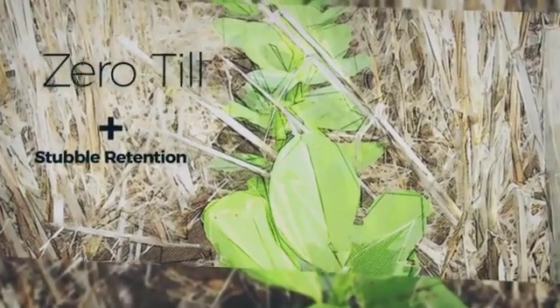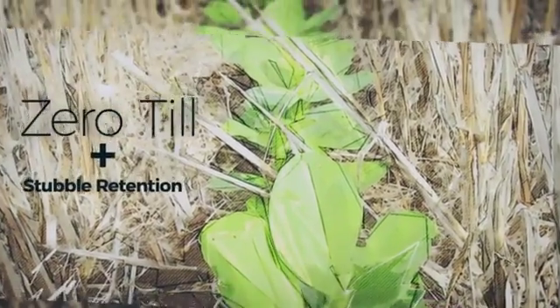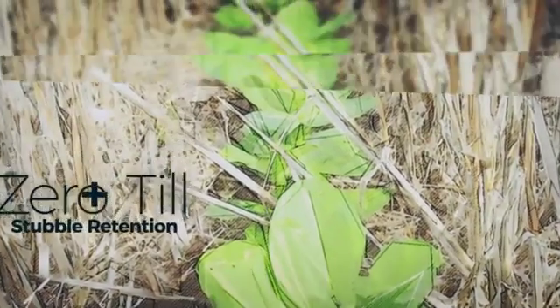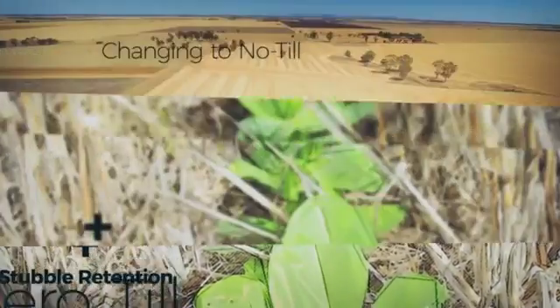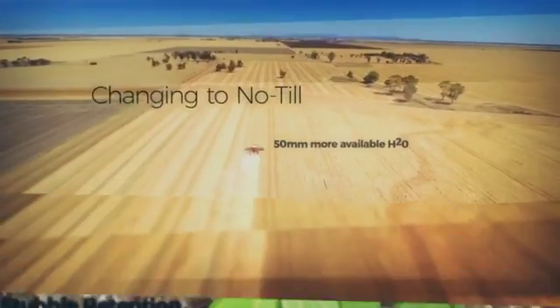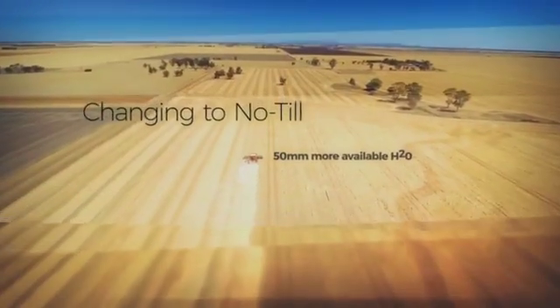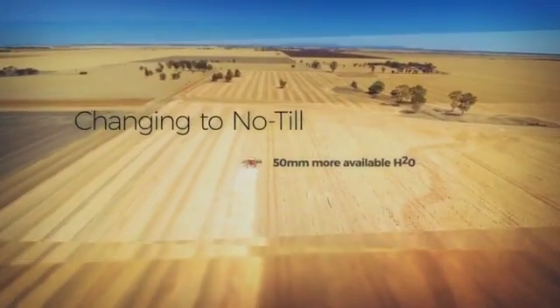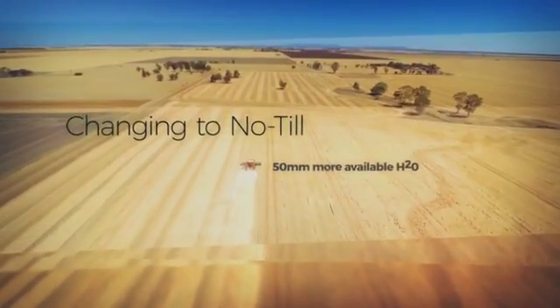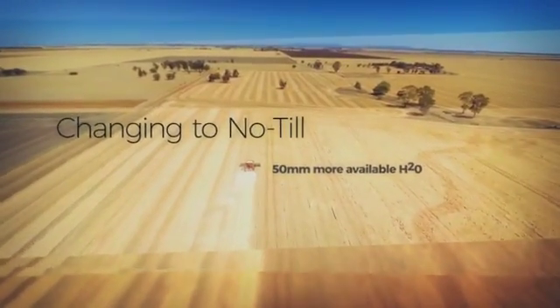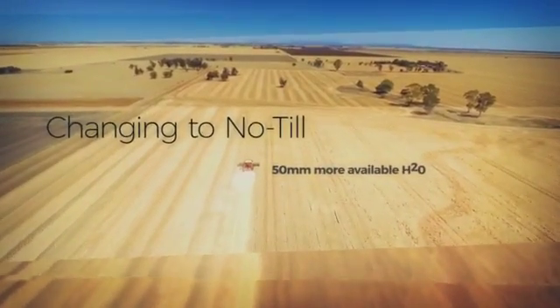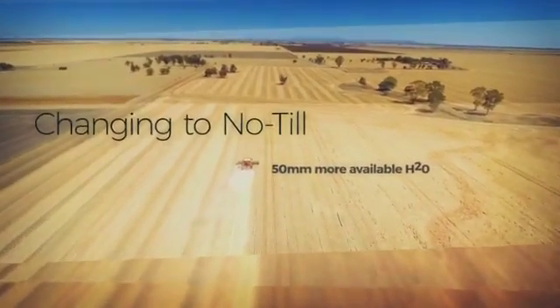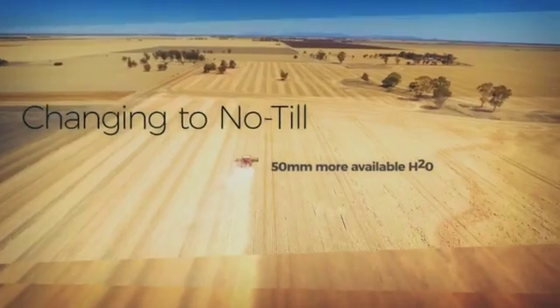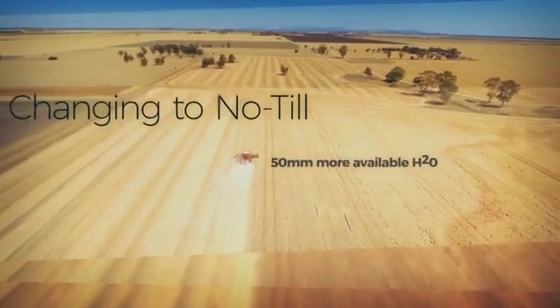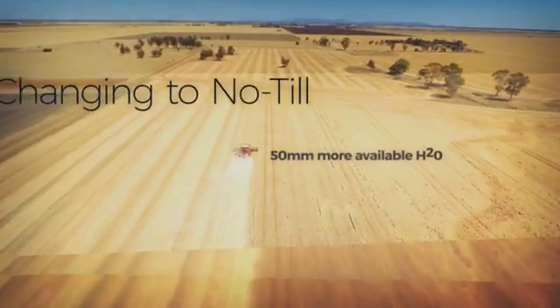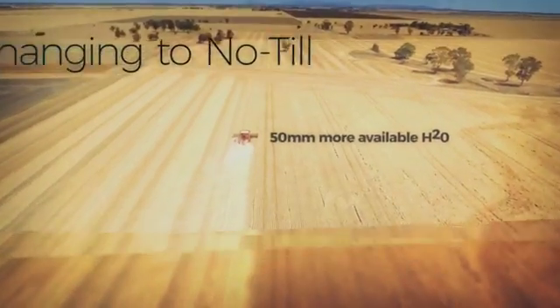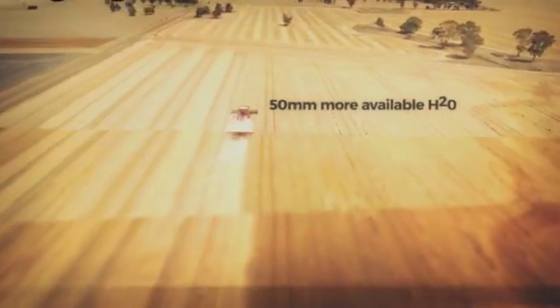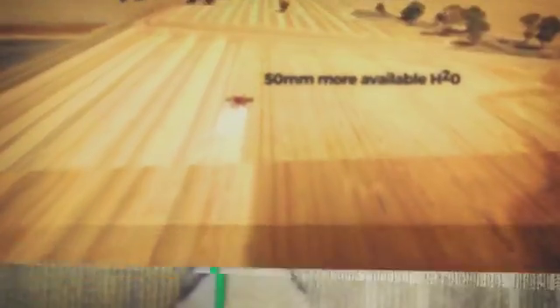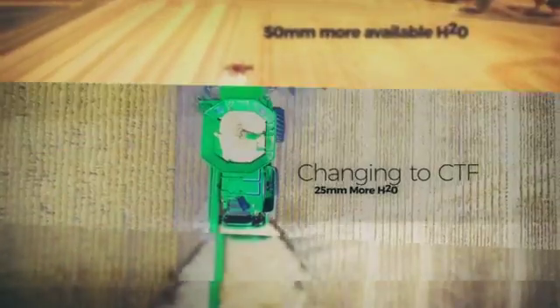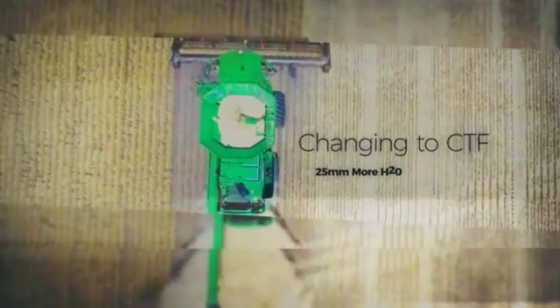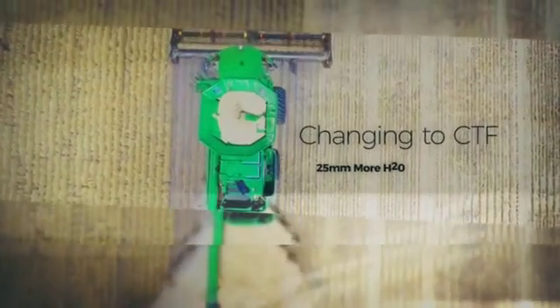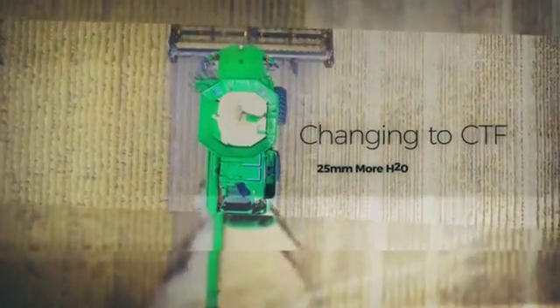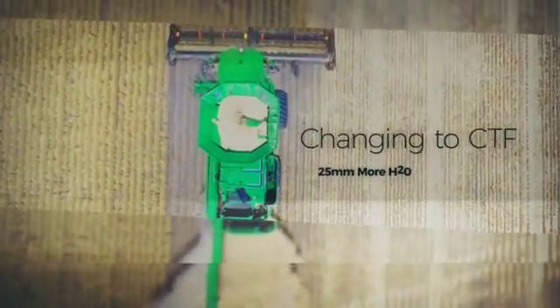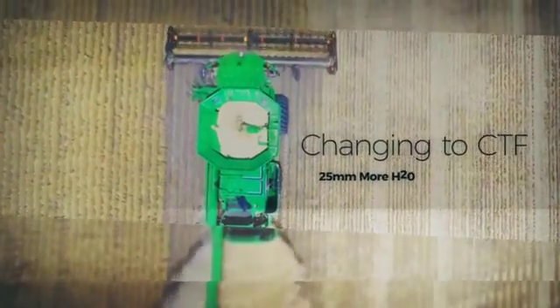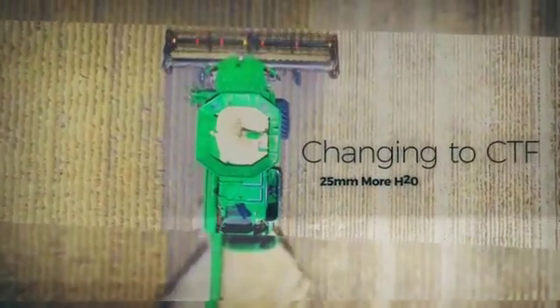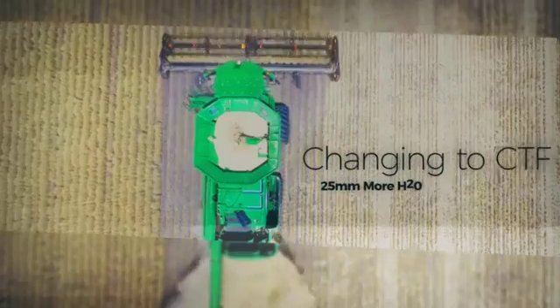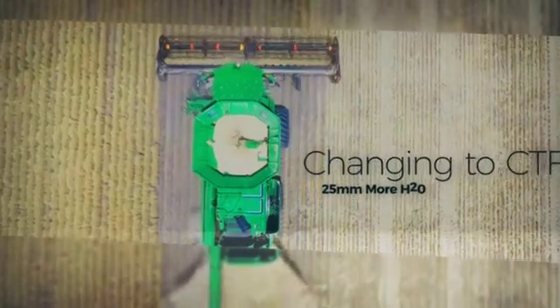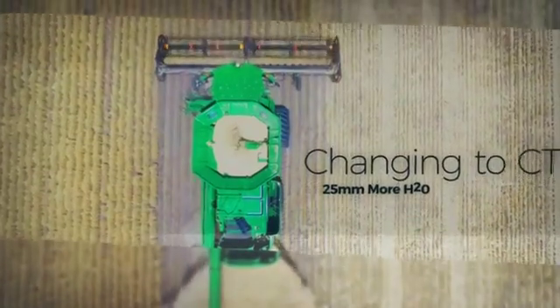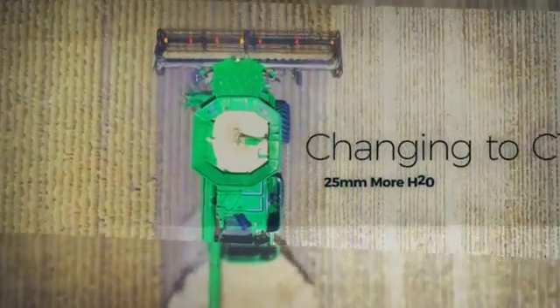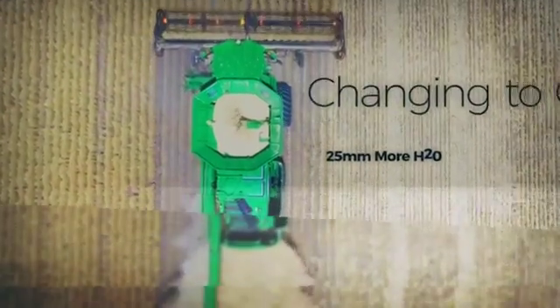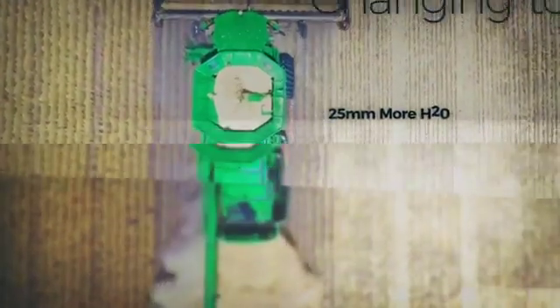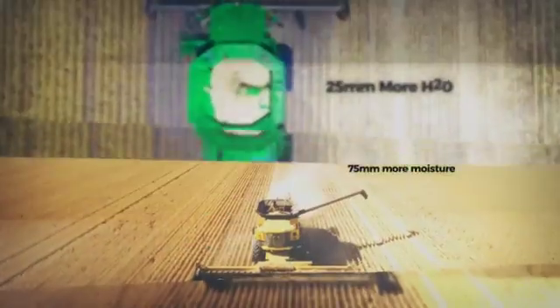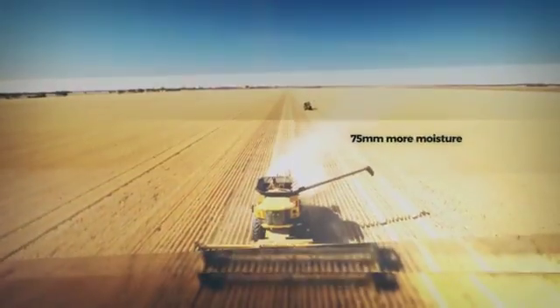Changing to a no-till system gave one Wimmera grower an extra 50ml of plant-available water. Implementing CTF gave him another 25. That's 75ml of extra moisture for his crops.